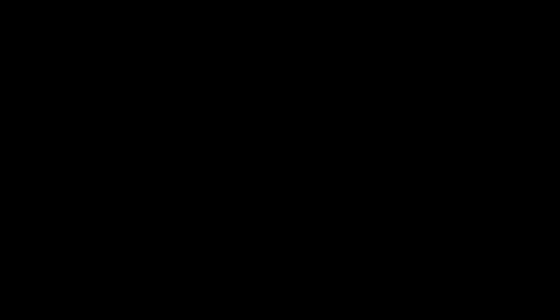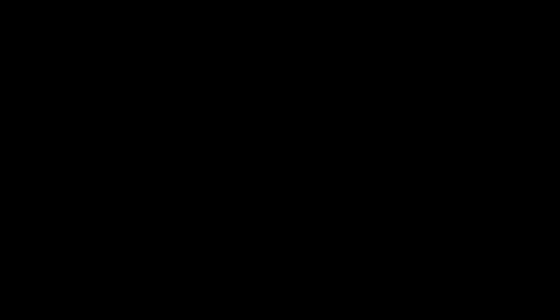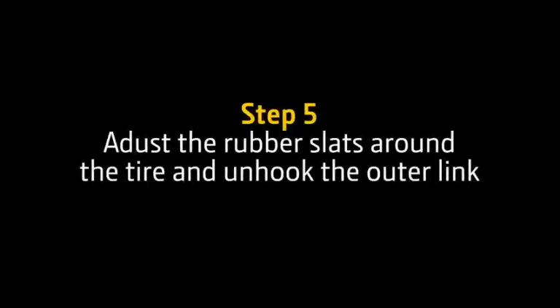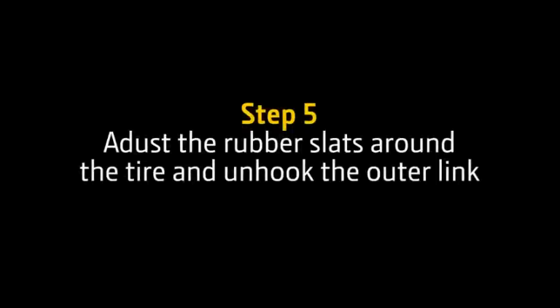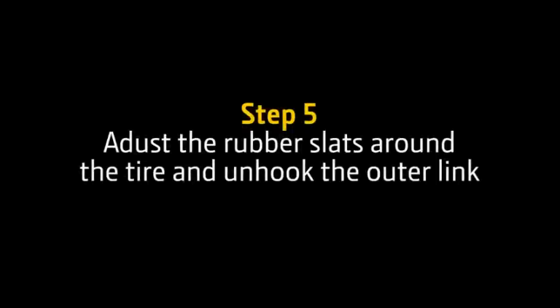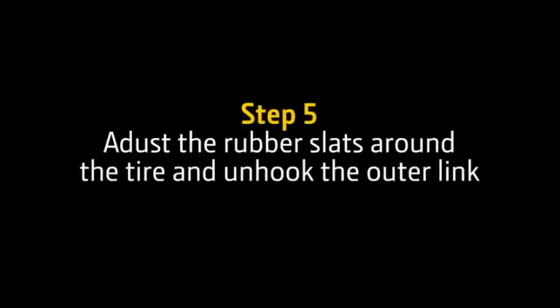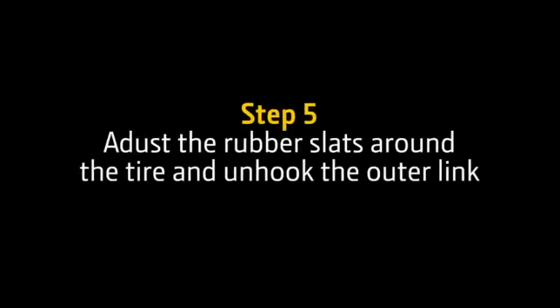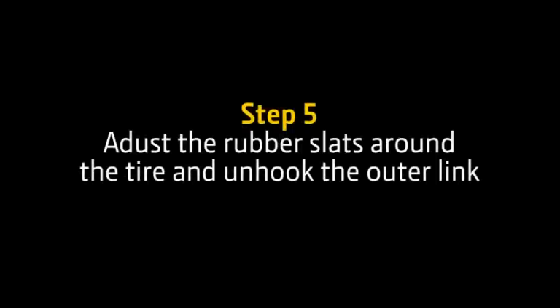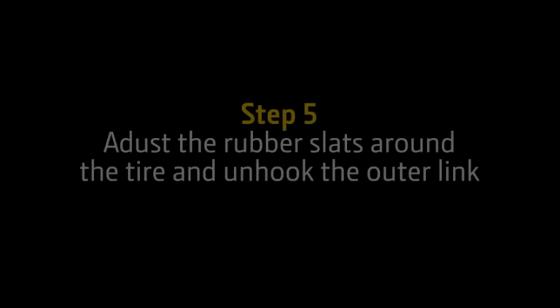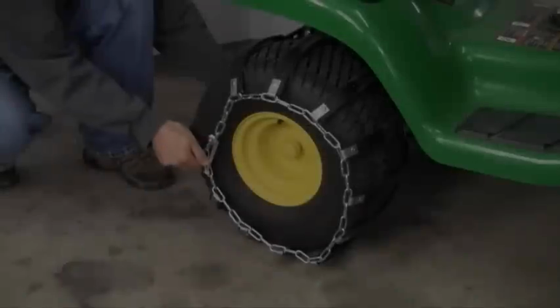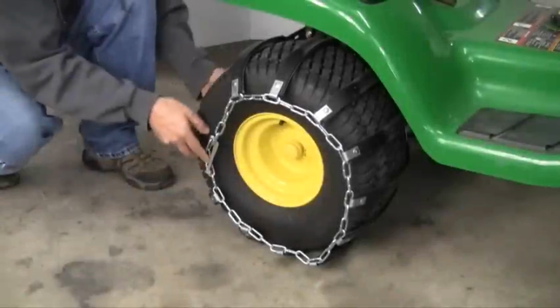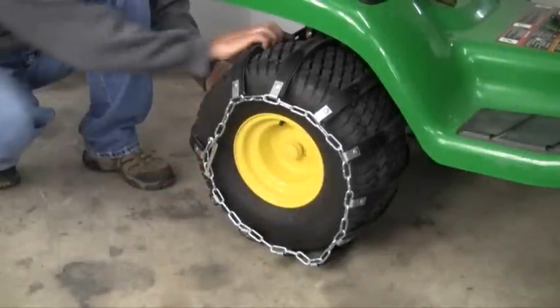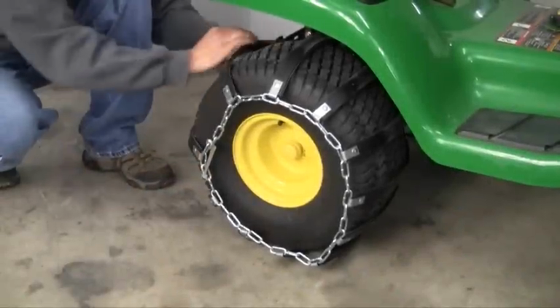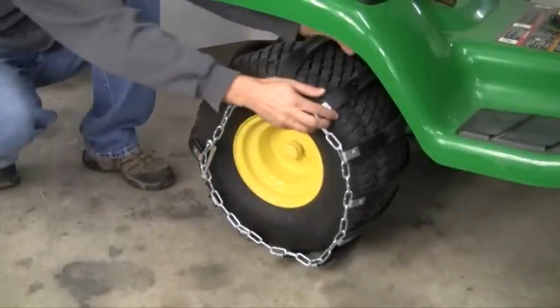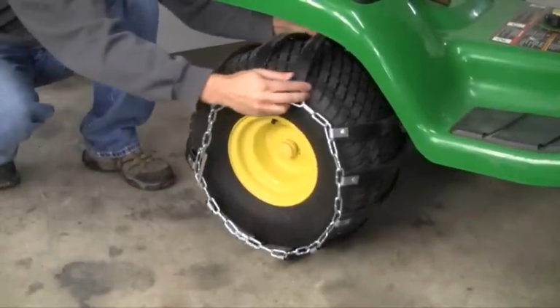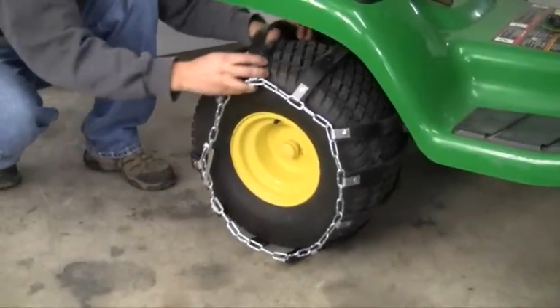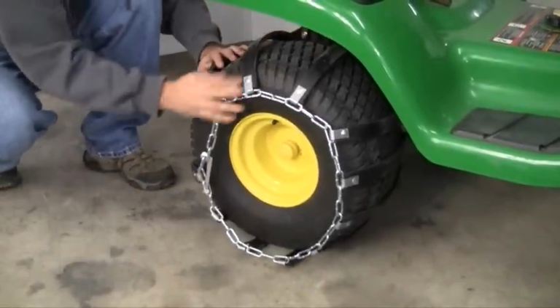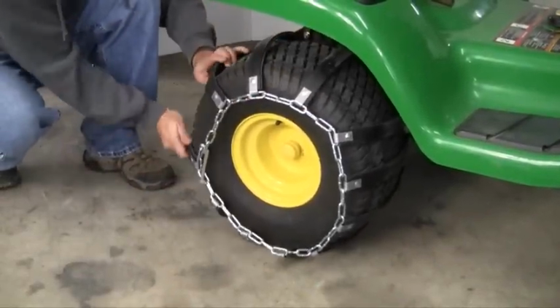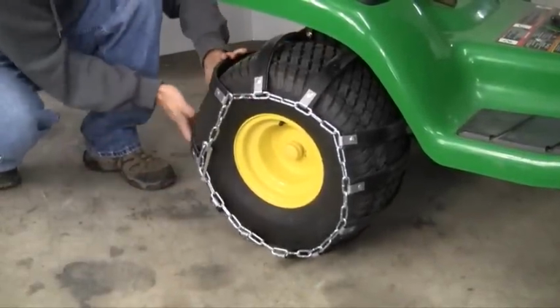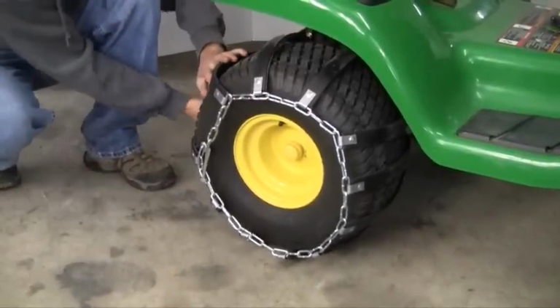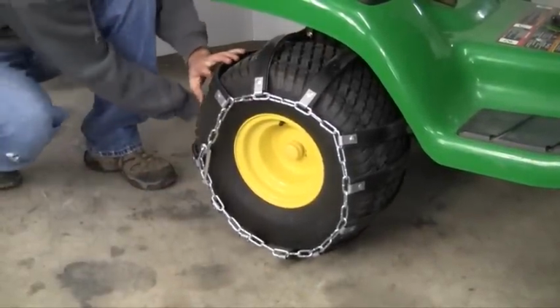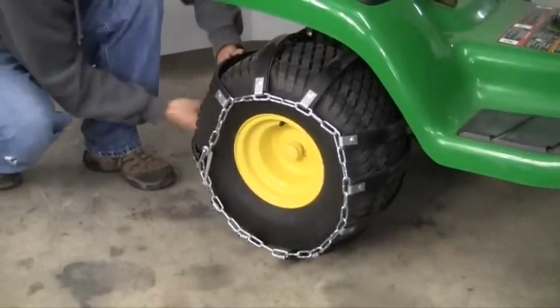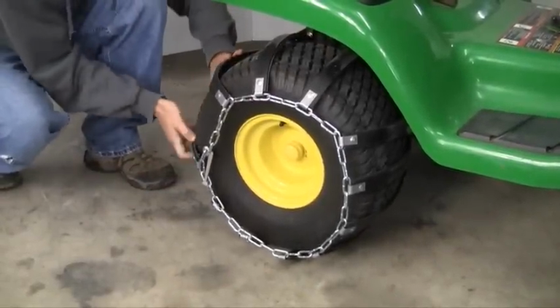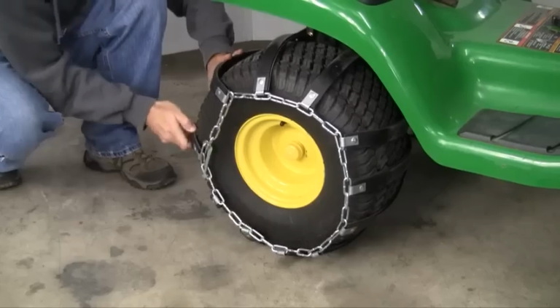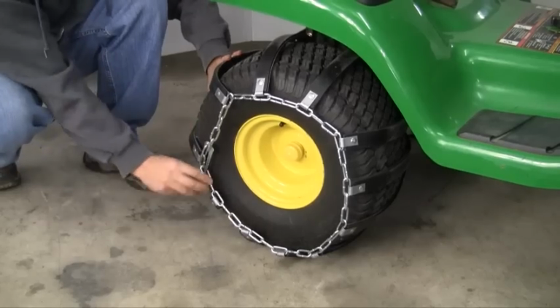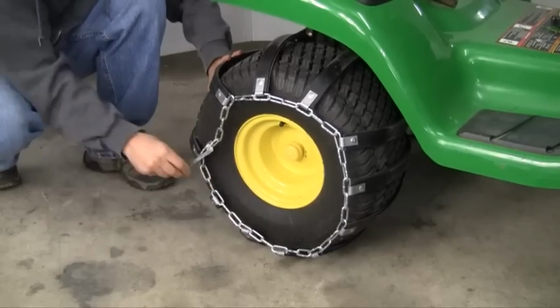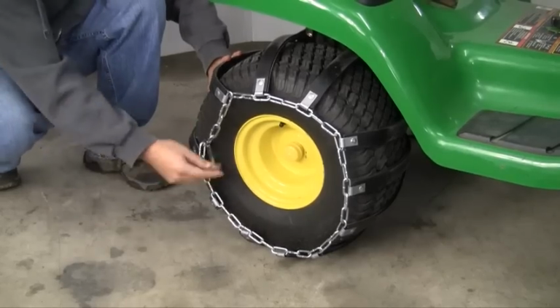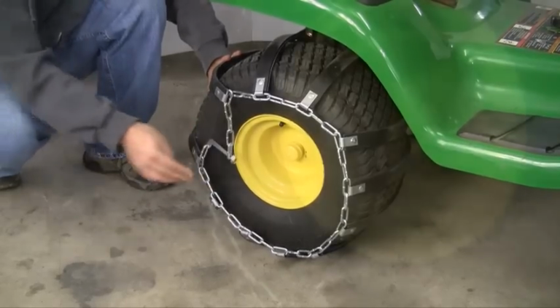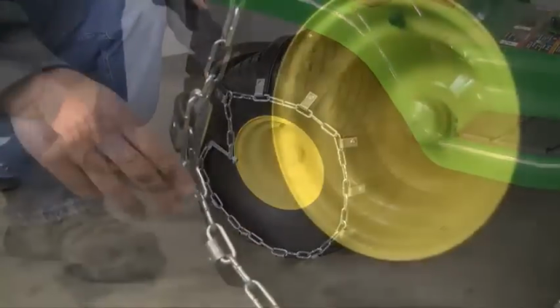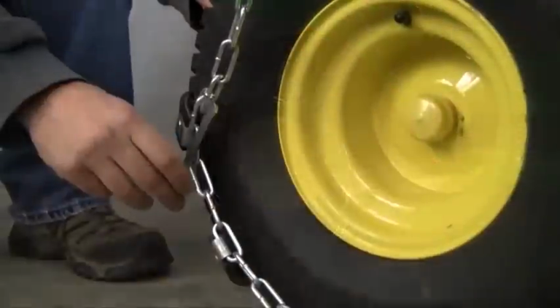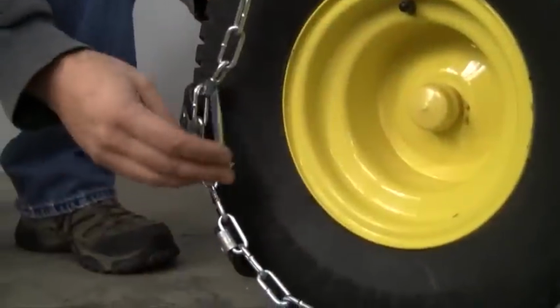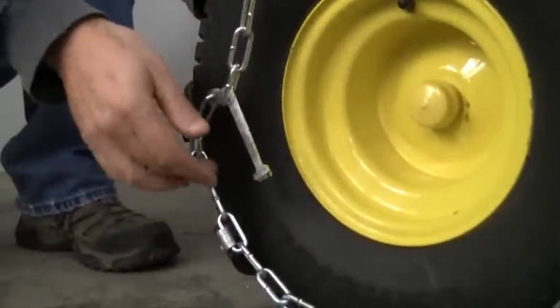Step 5. Adjust the rubber slats around the tire and unhook the outer link. Because the slats are made of rubber and have memory, it is necessary to work the slats around the tire for proper fit. Work the slats around the tire and unhook the outer latch.